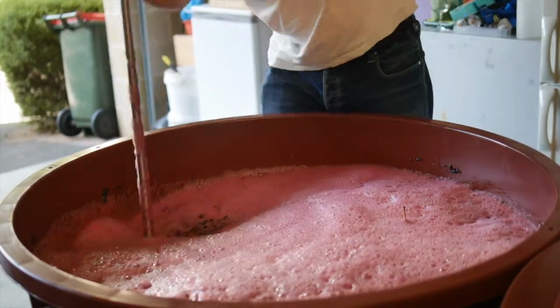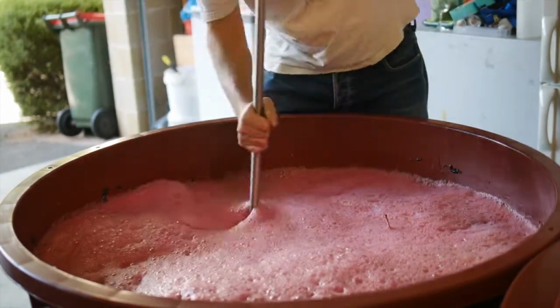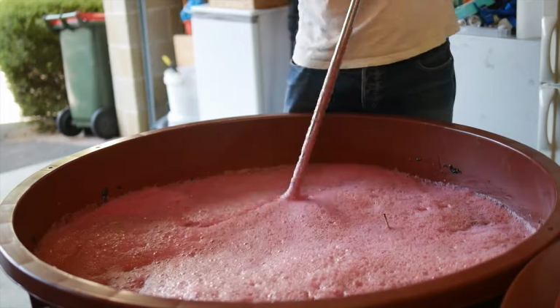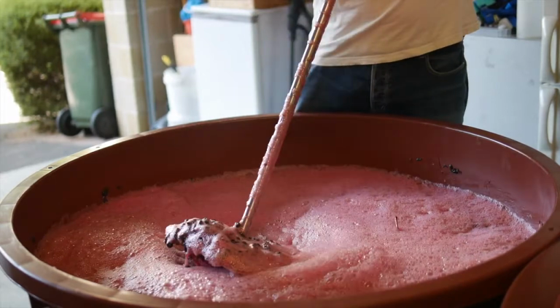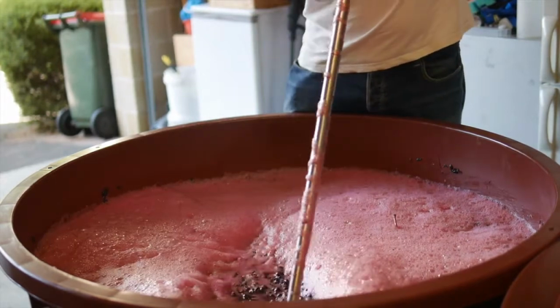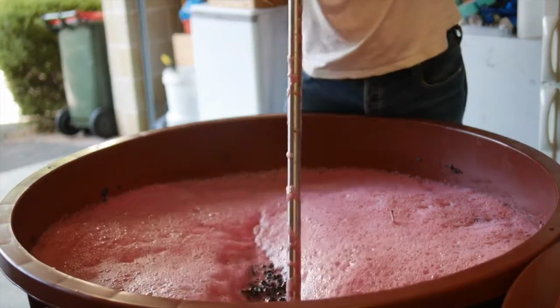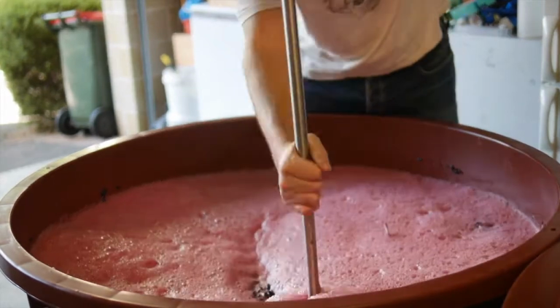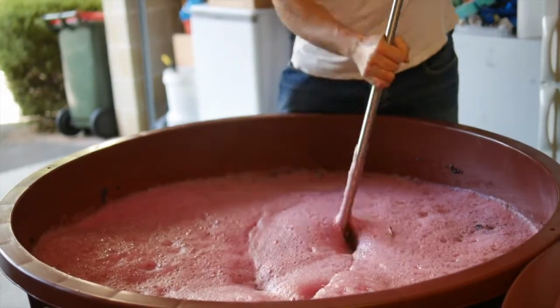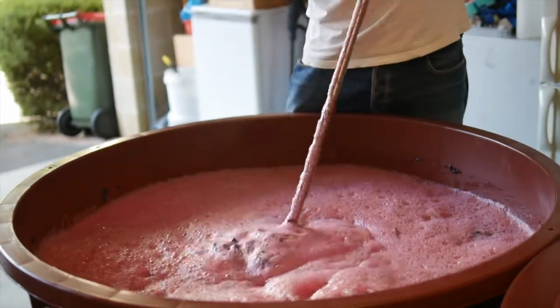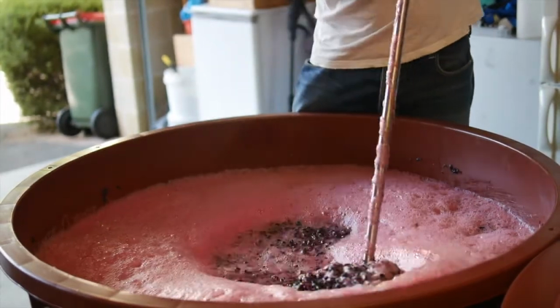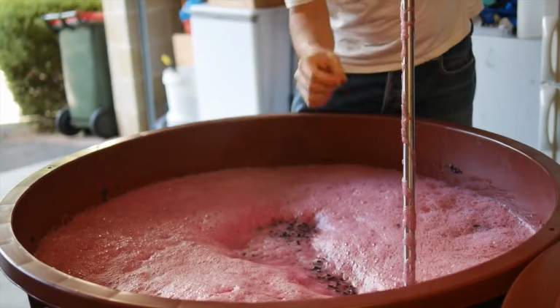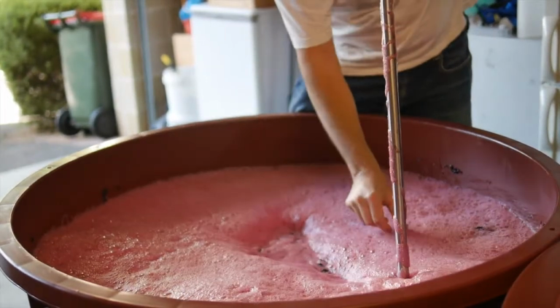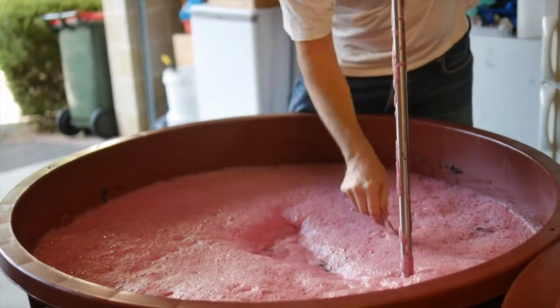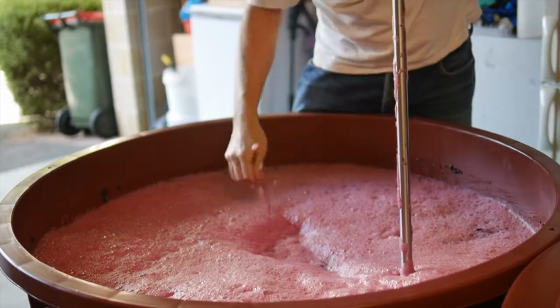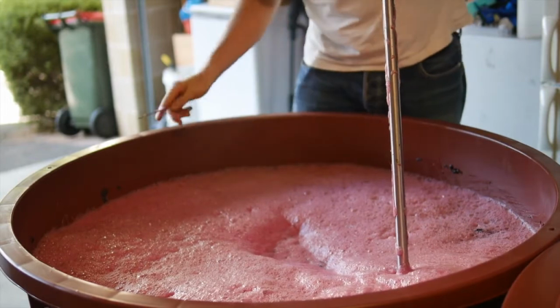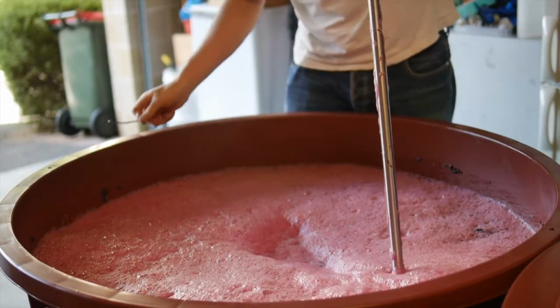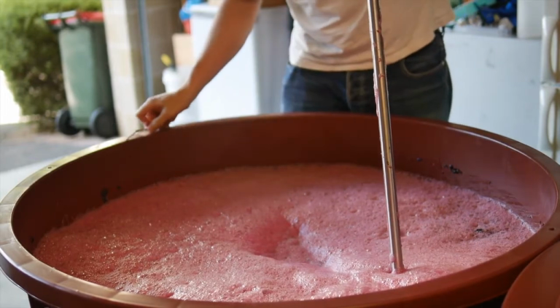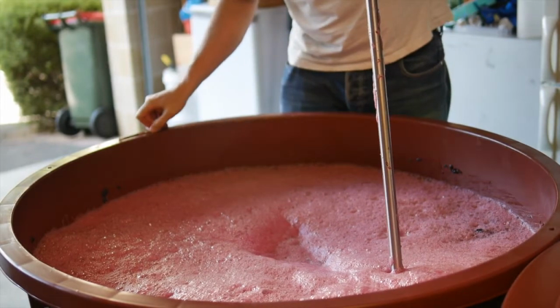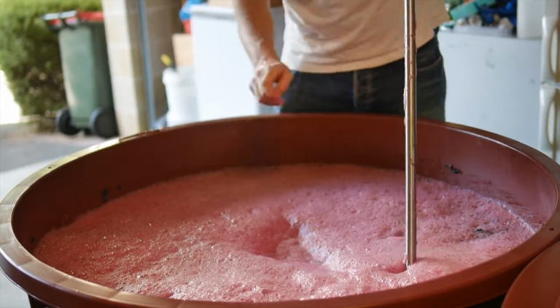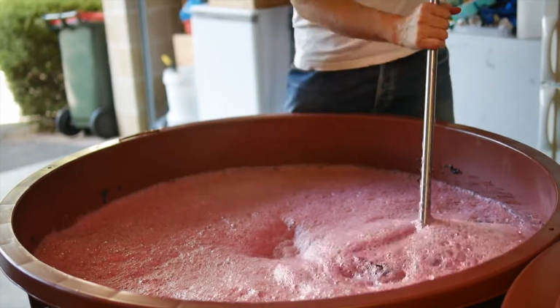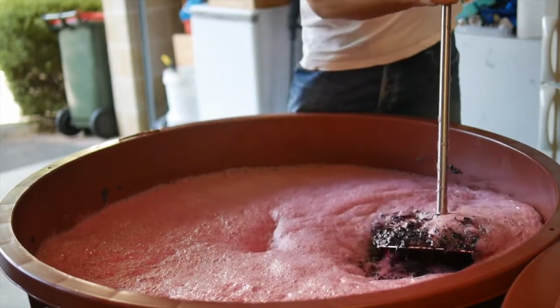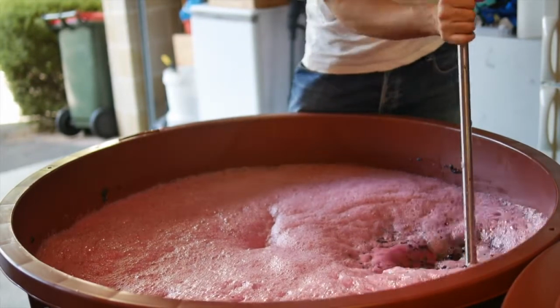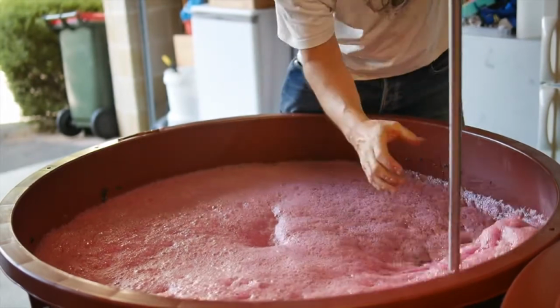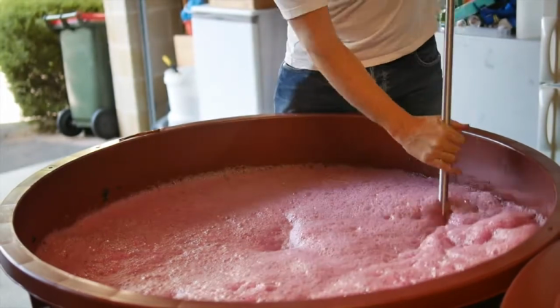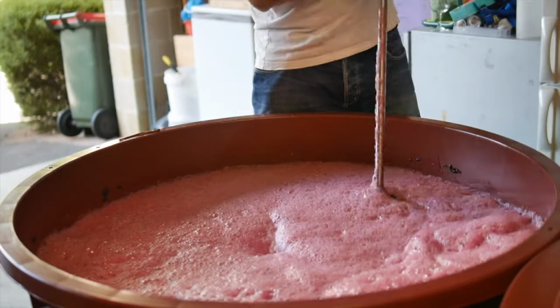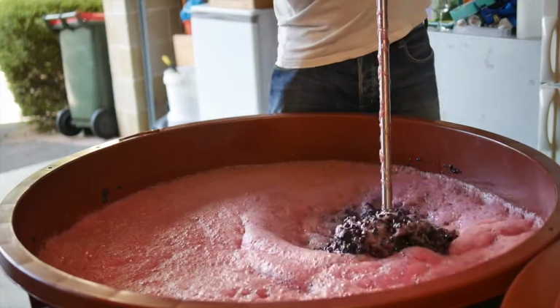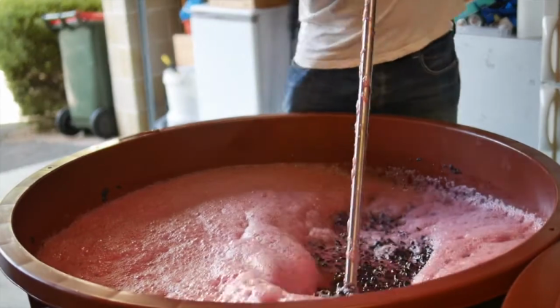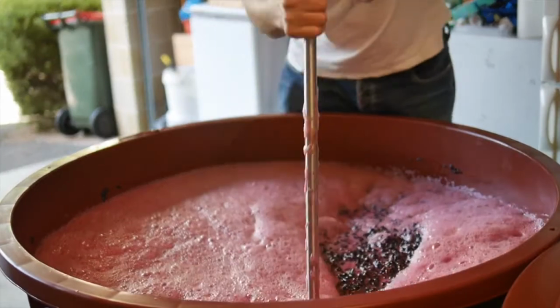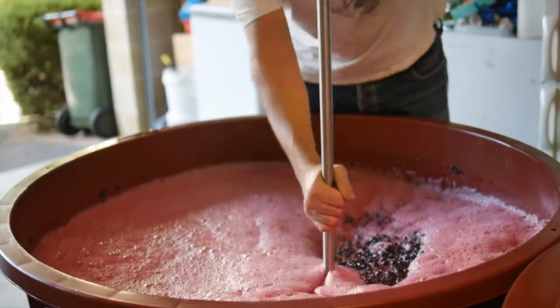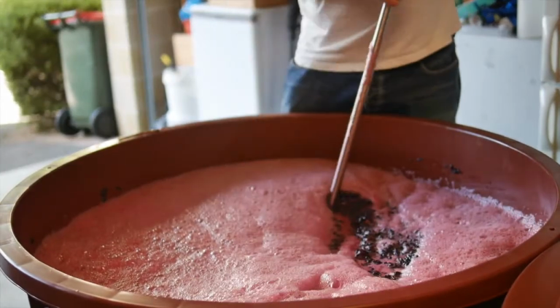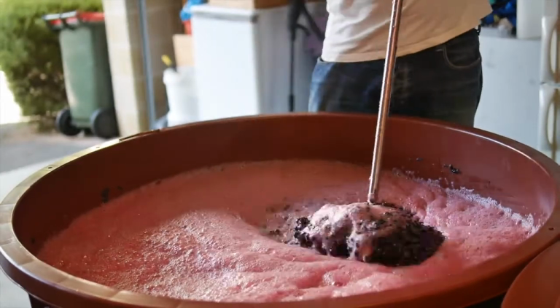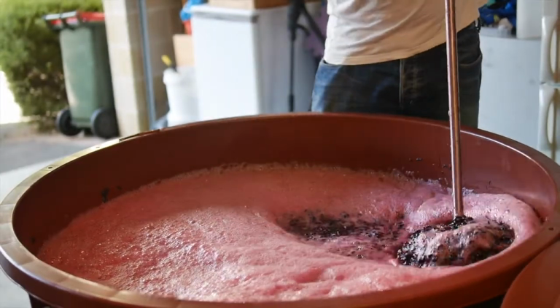You can really see the difference now — it's really starting to crank. We'll give it a good mix because we've thrown some acid in there to make sure that goes through evenly. Then we'll take the temperature again and see where it's at.